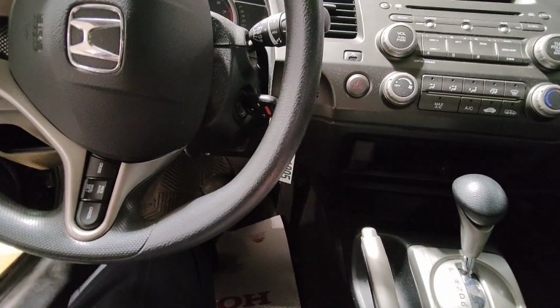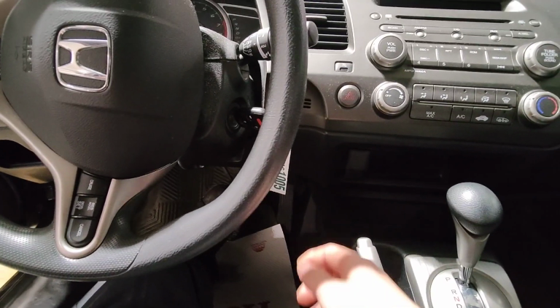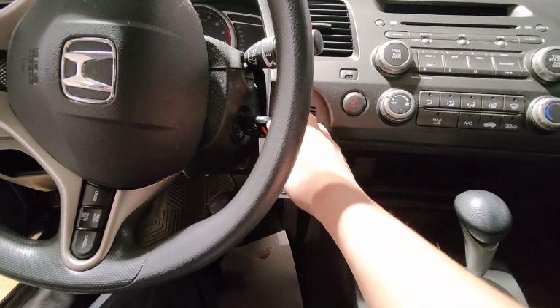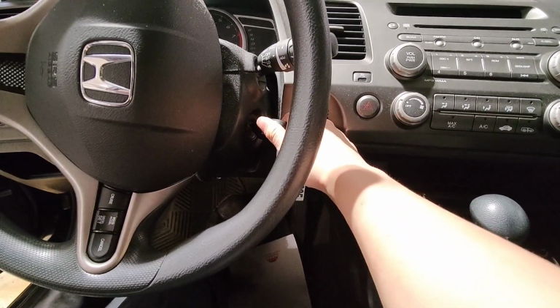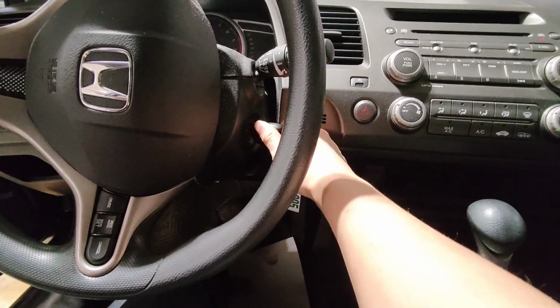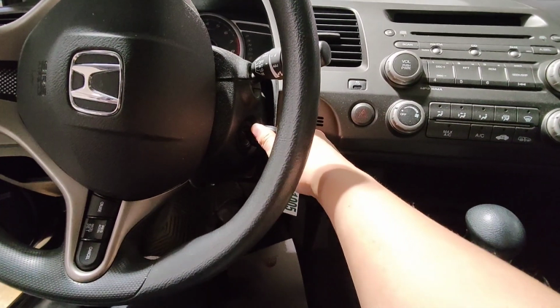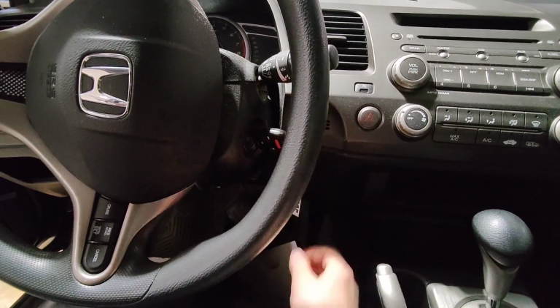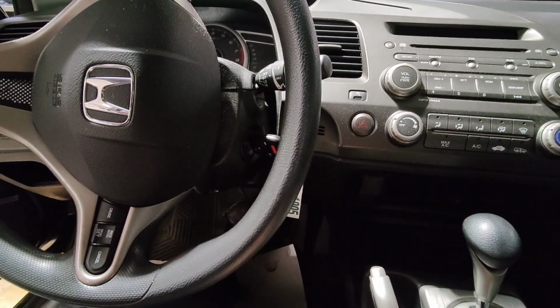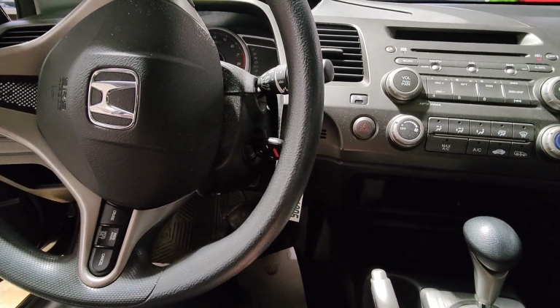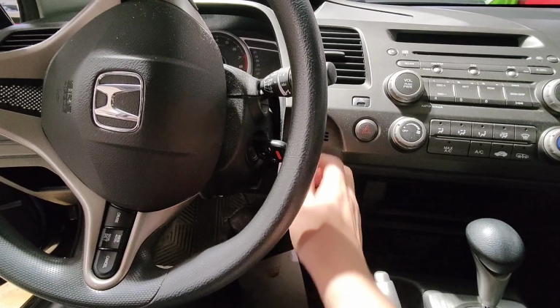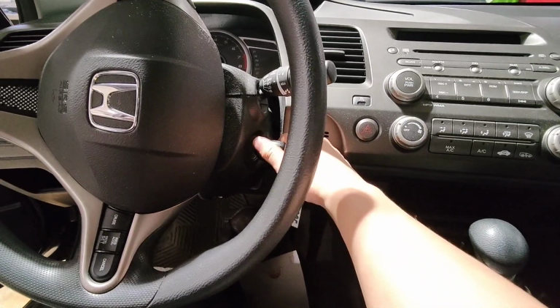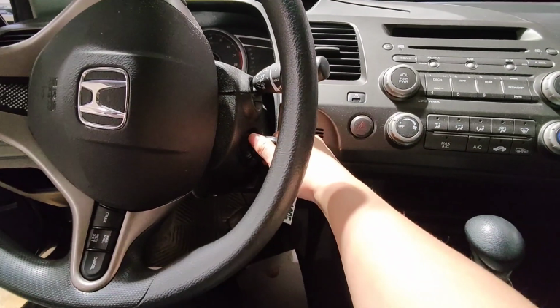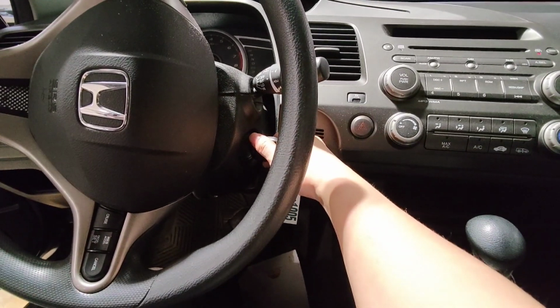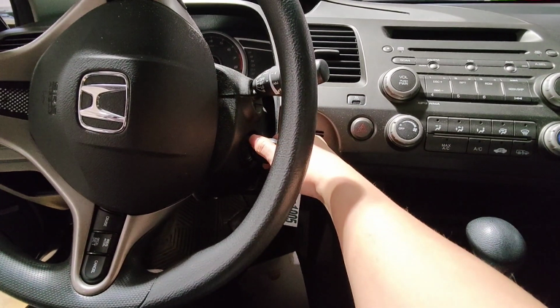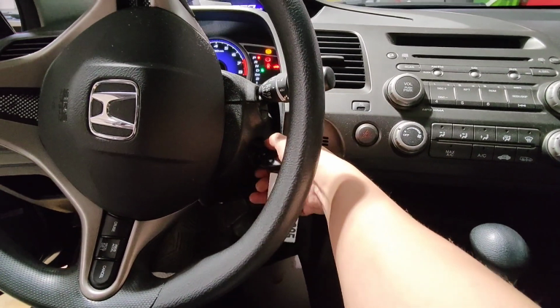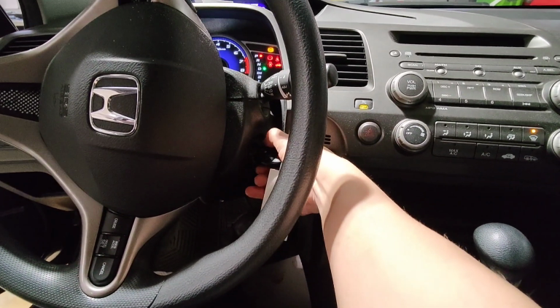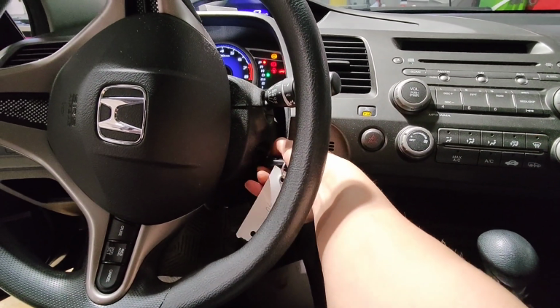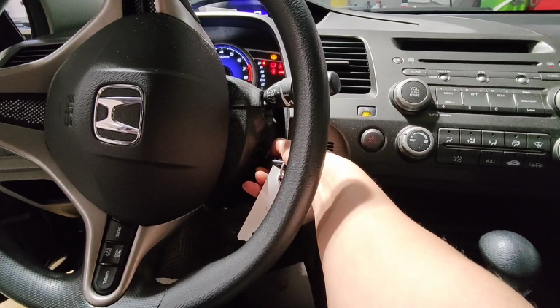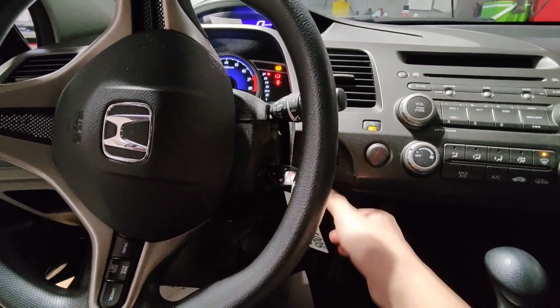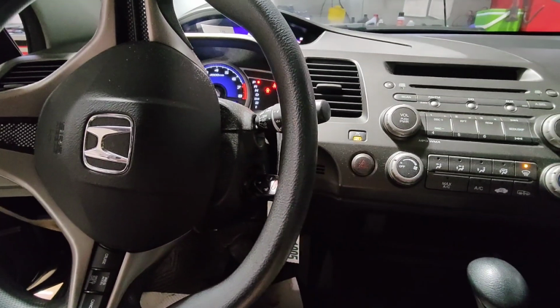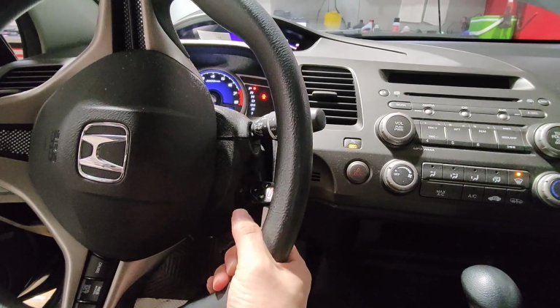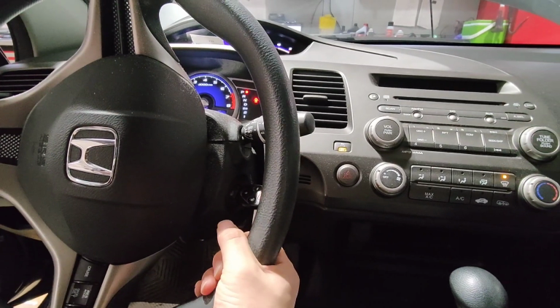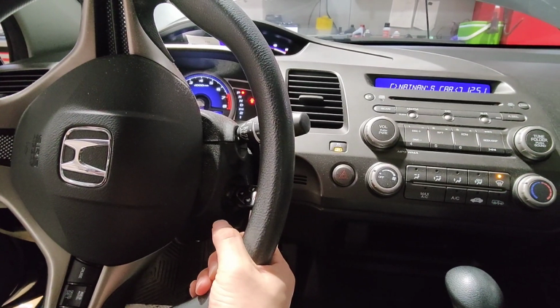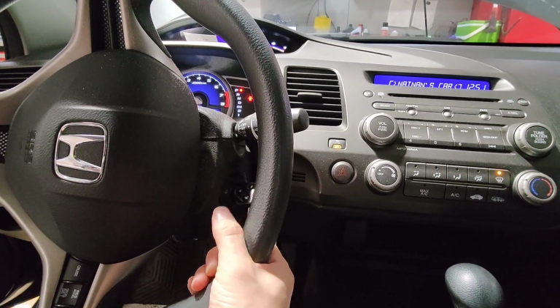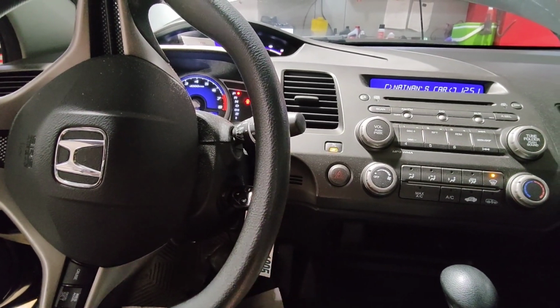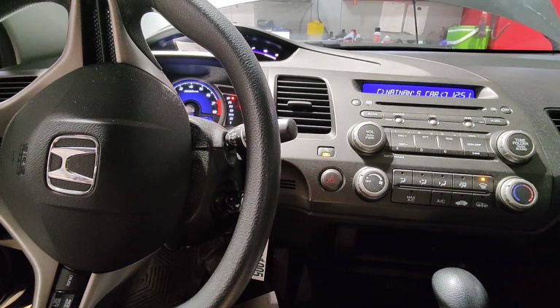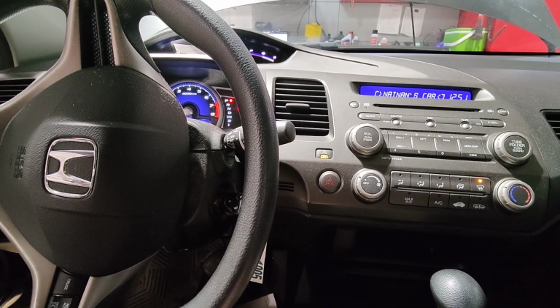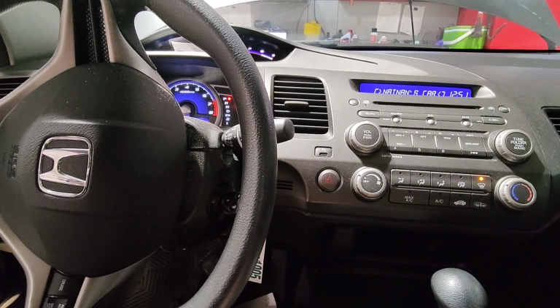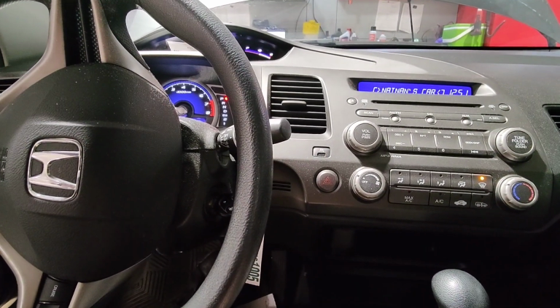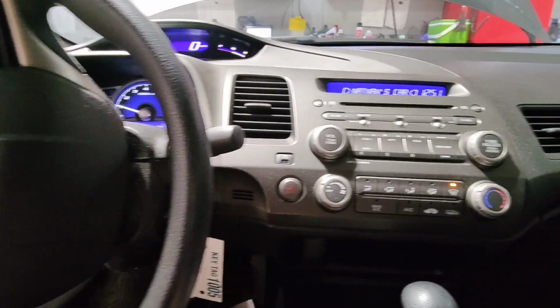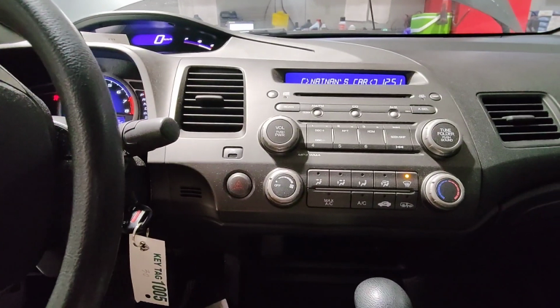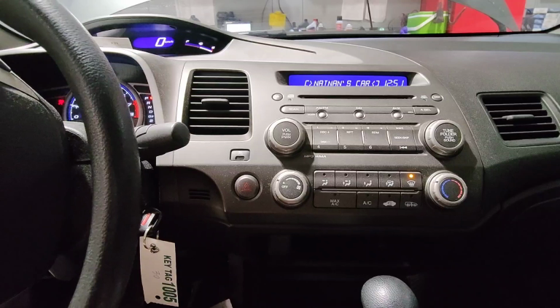I have a 2009 Honda Civic and I'm having this issue where the whole car is just vibrating. Like right now, I don't have to hear it, but it's just so loud in here — the whole car is vibrating.